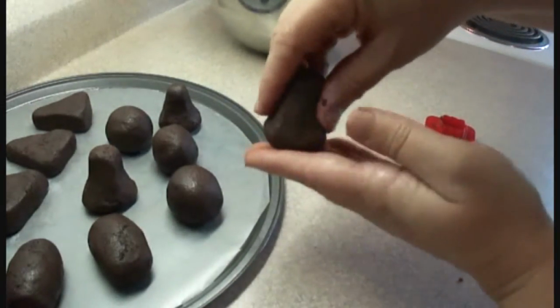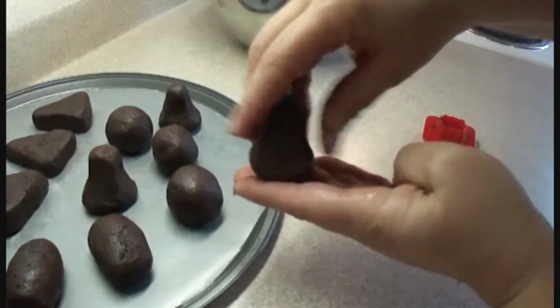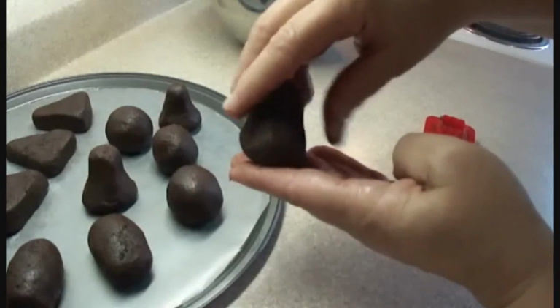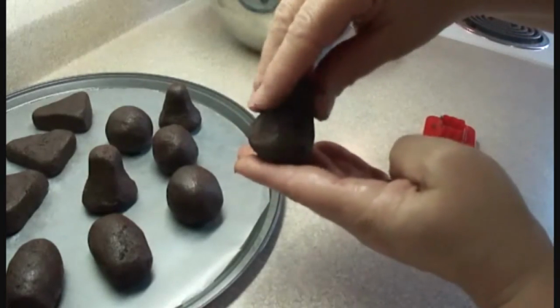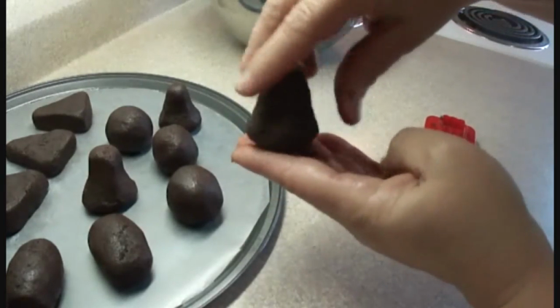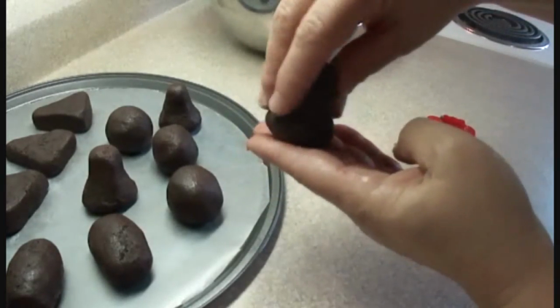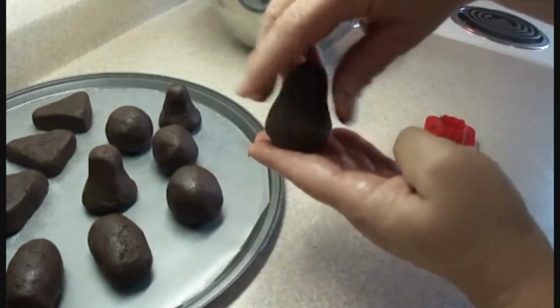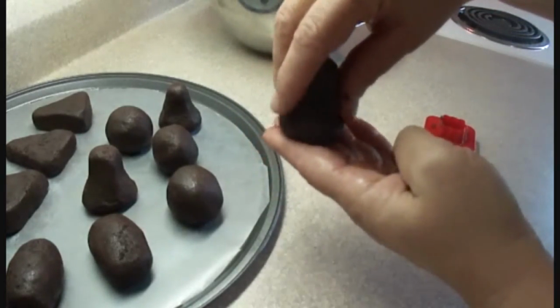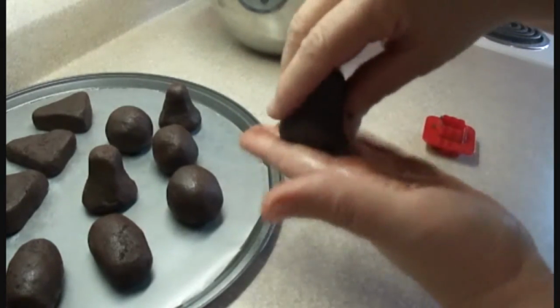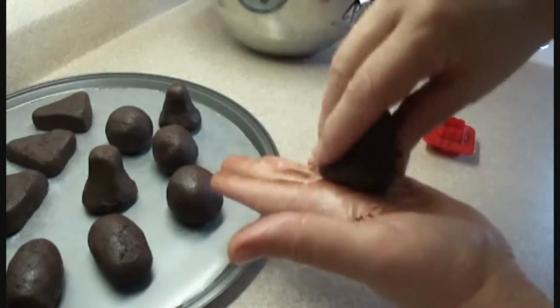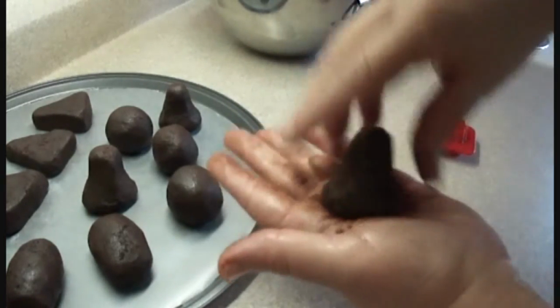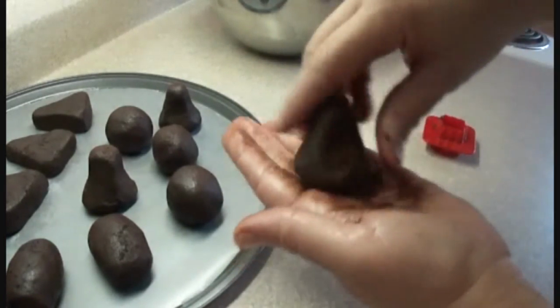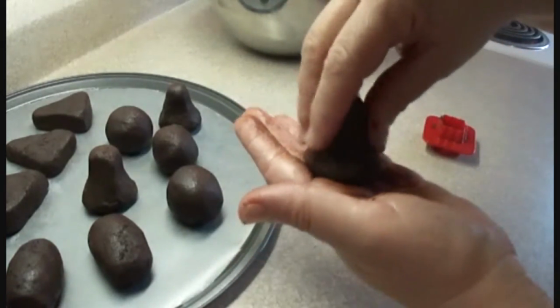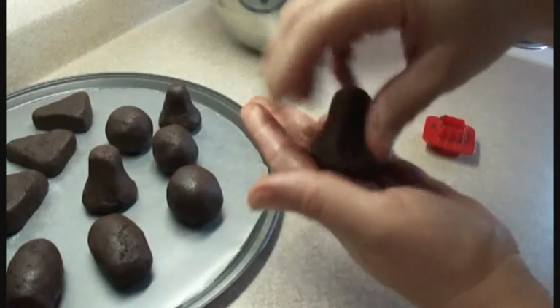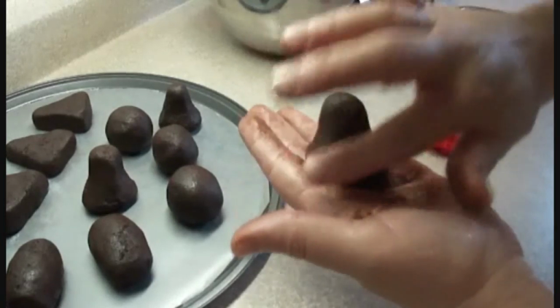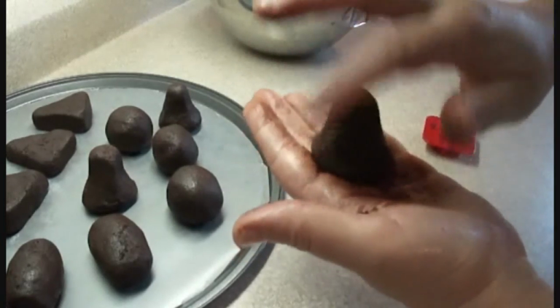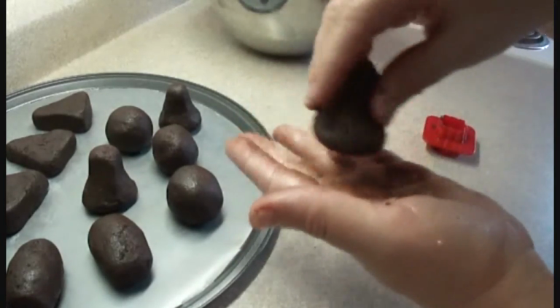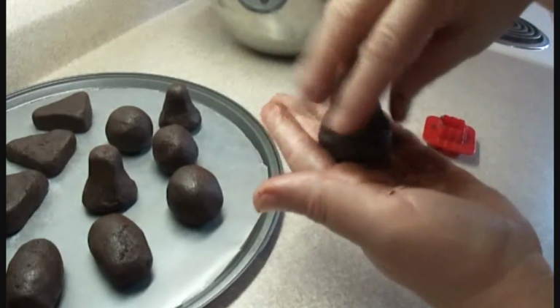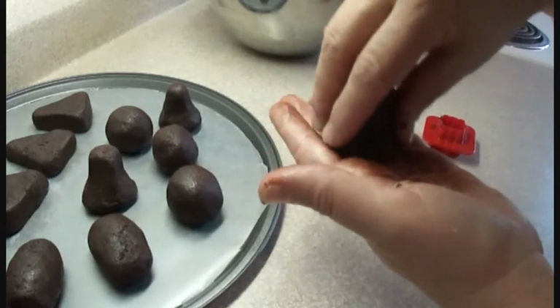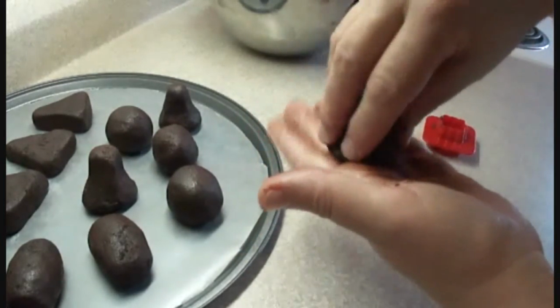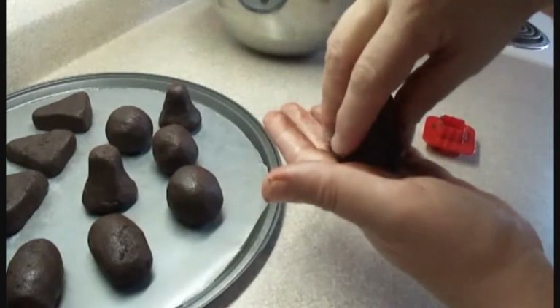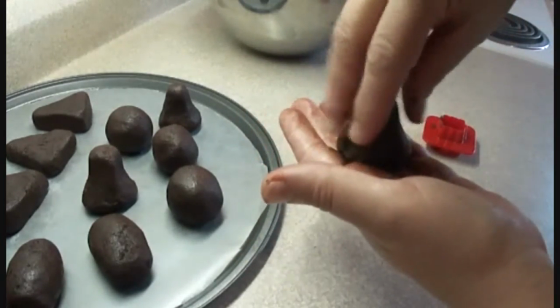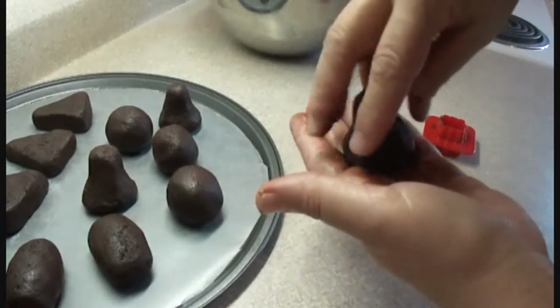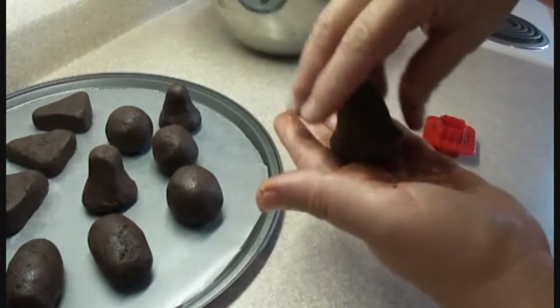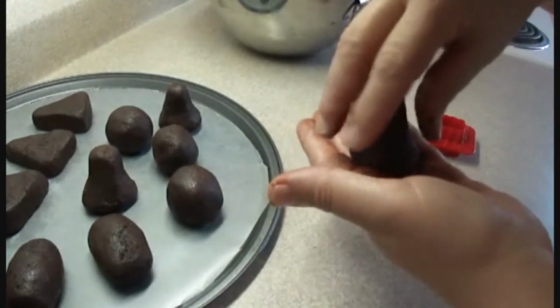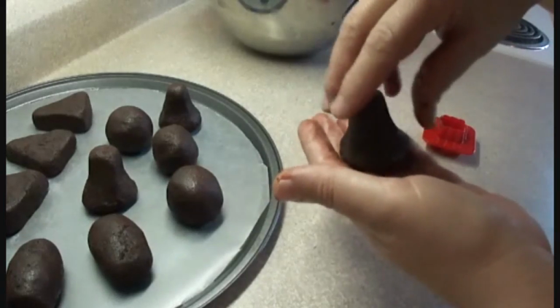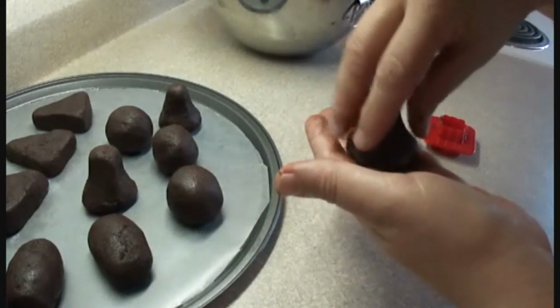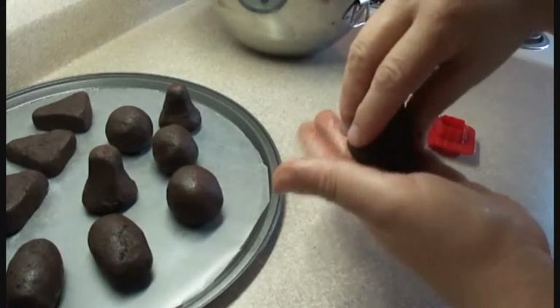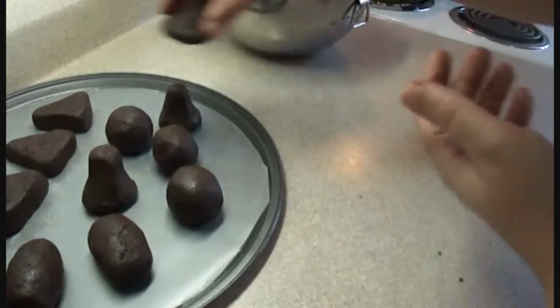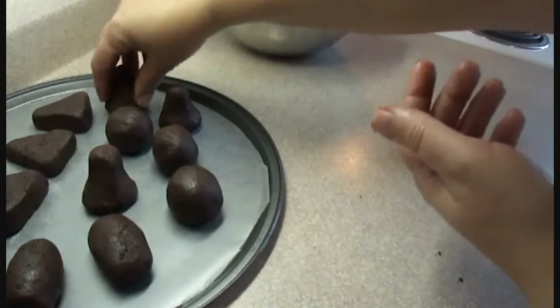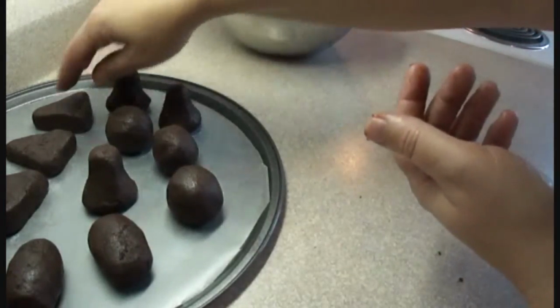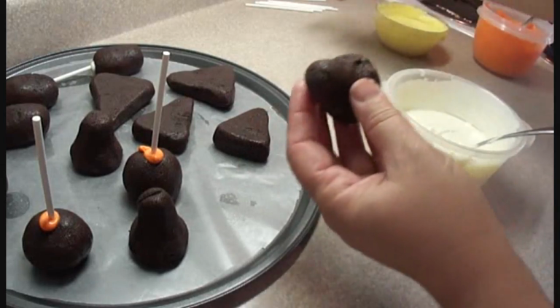Once they're all formed, you're going to put them in the refrigerator for about an hour or so, or 15 minutes in the freezer, until they're chilled but not frozen. You can see all the different other shapes I've done, because I've done other cake pops at the same time. You'll see all these Halloween cake pops in the next few days.